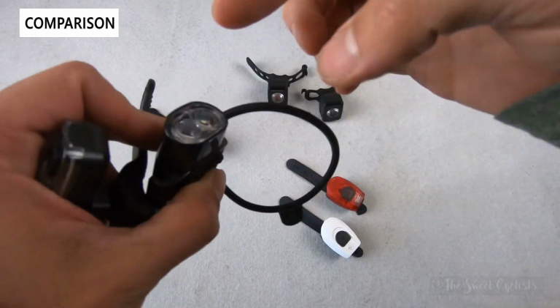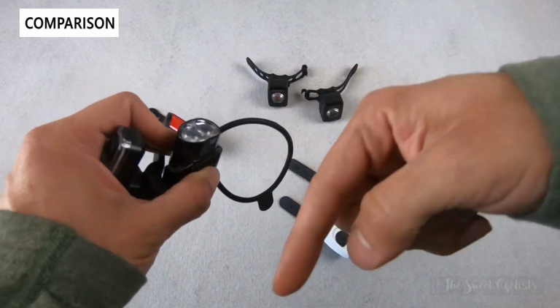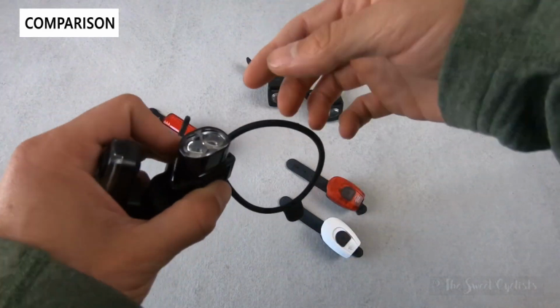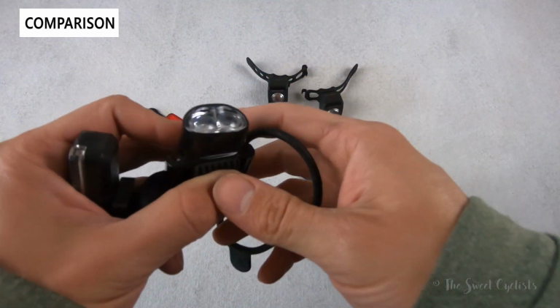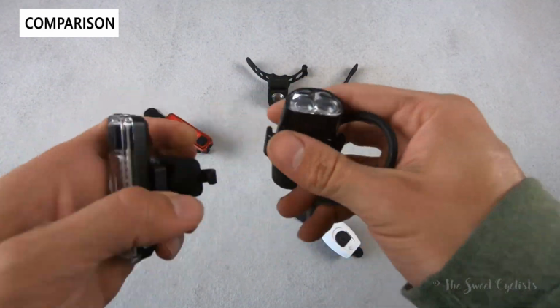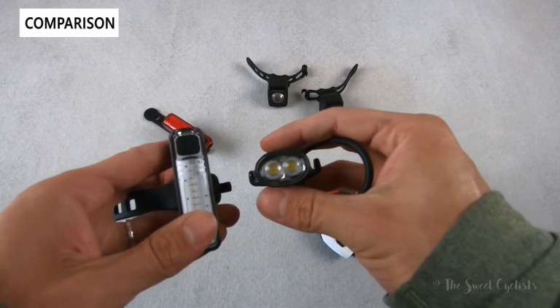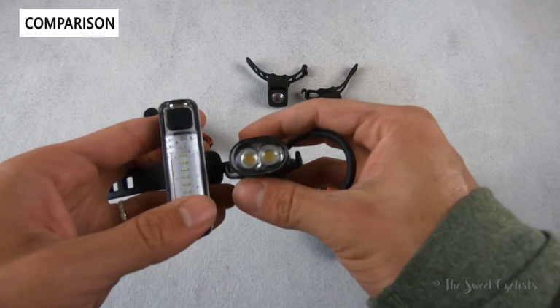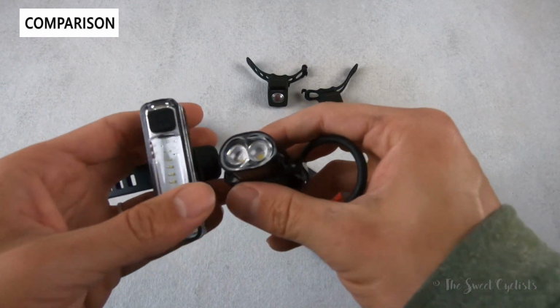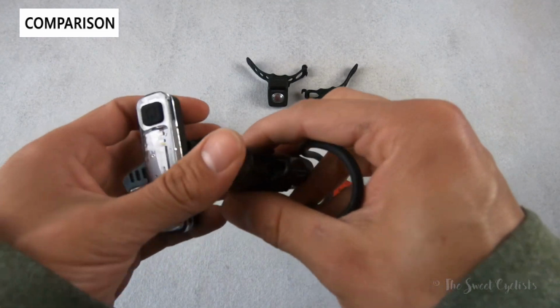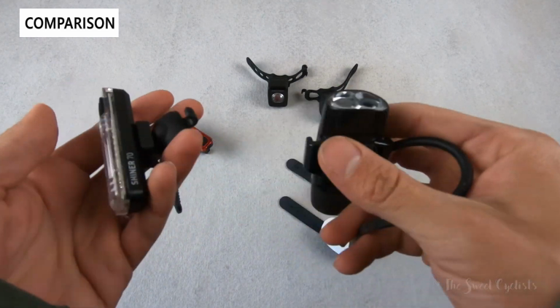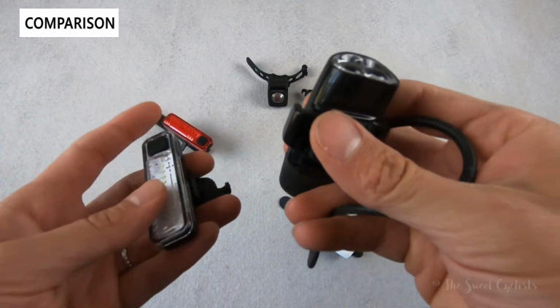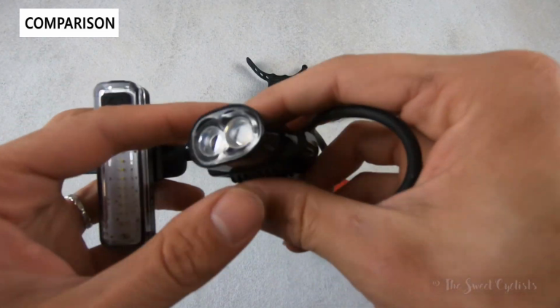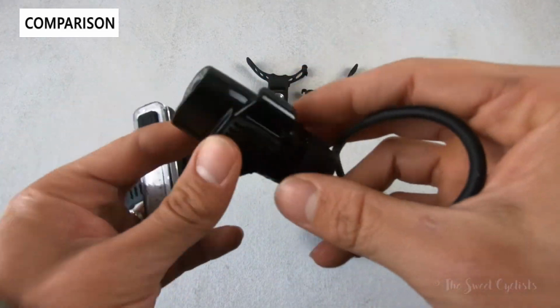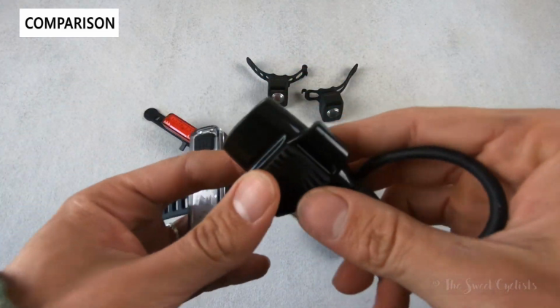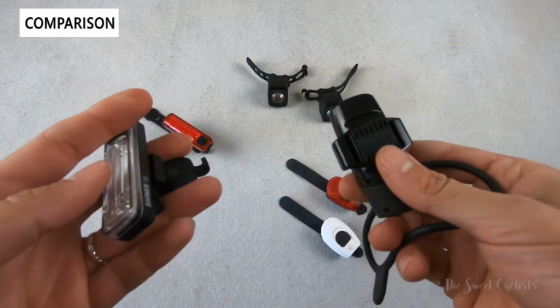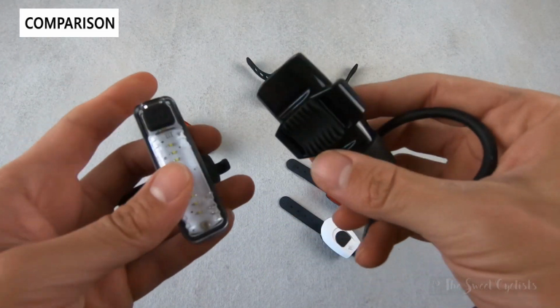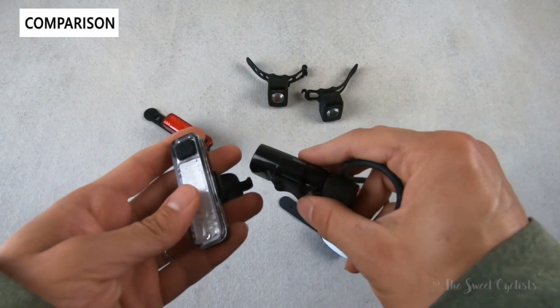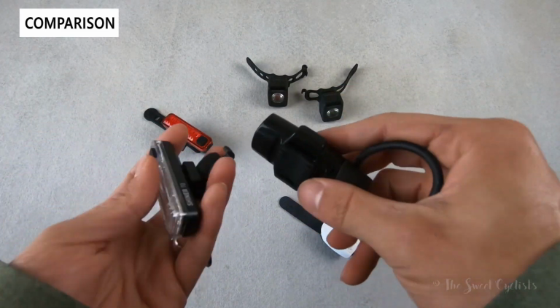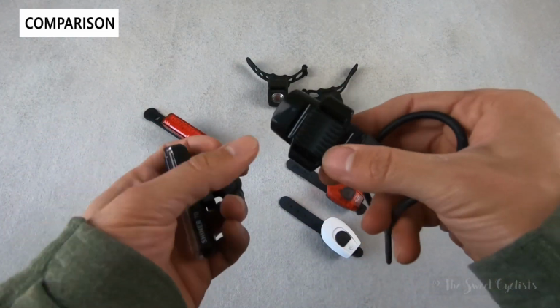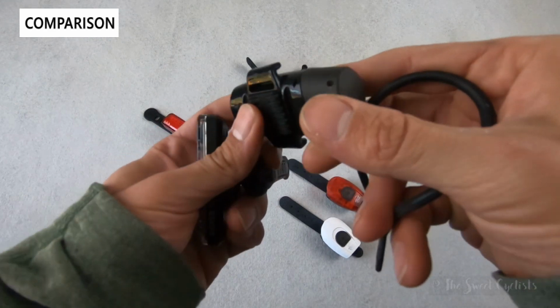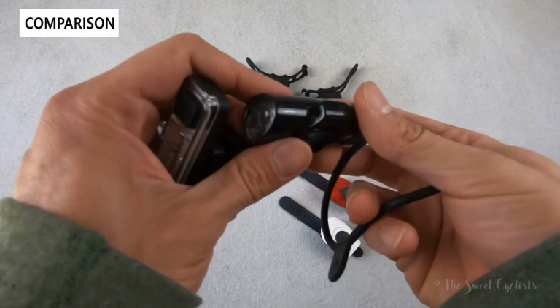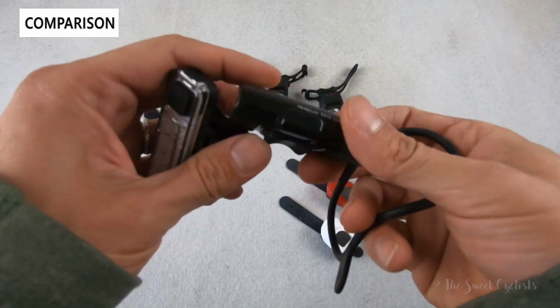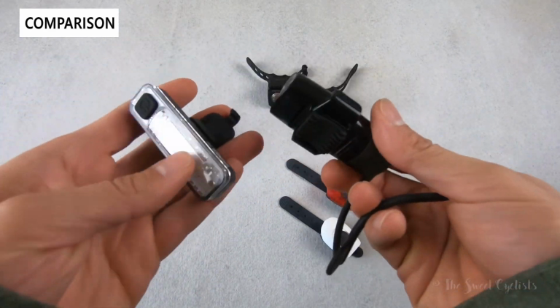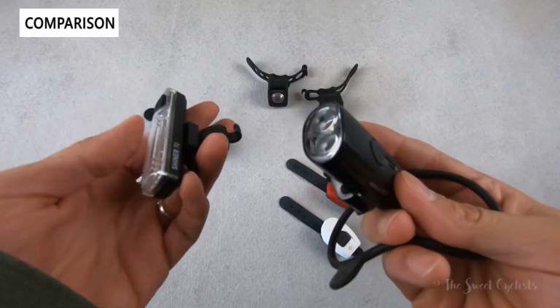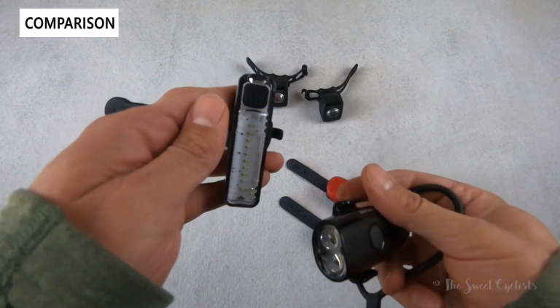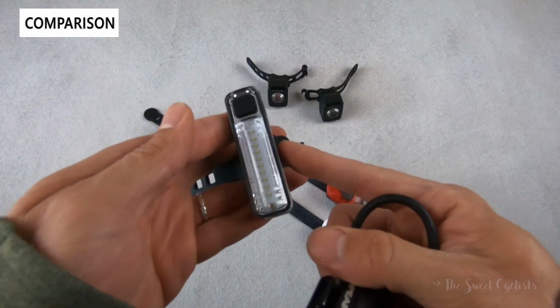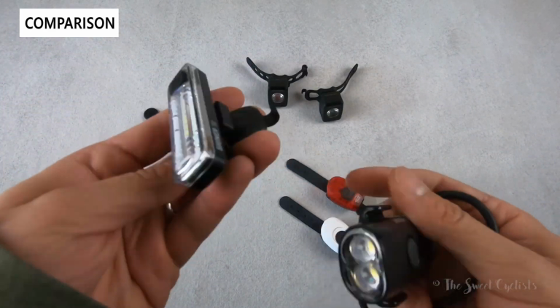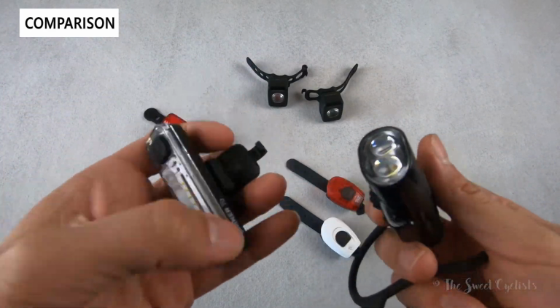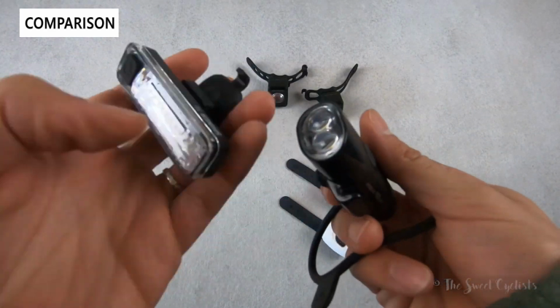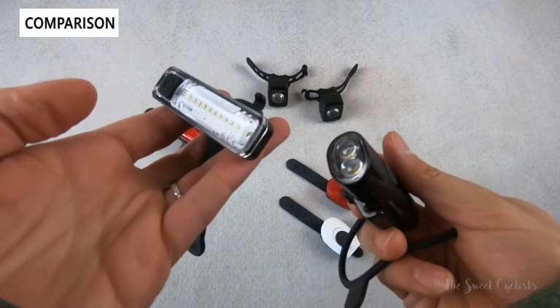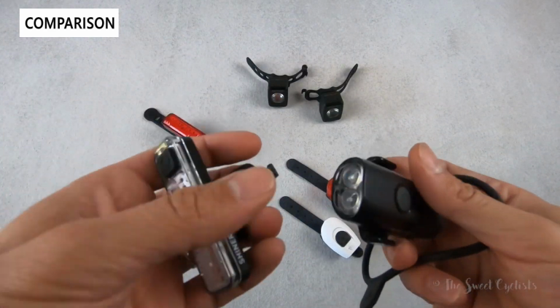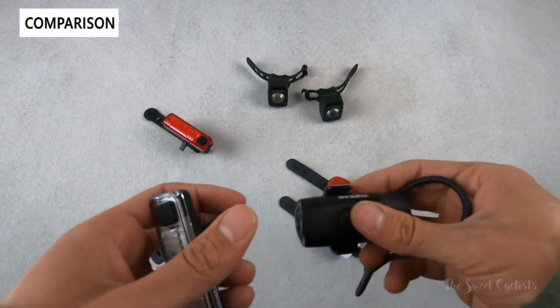The Topeak Headlux 100 is more designed for helmets or handlebars with its dual strap design, so you can wrap it around or up and over. The form factor isn't really designed for a fork as it'd be difficult to mount, while the Shiner 70 lights are a little more flexible and great as a secondary light.